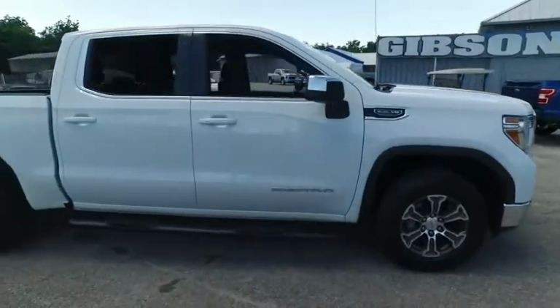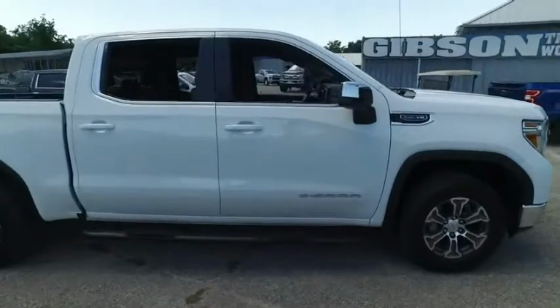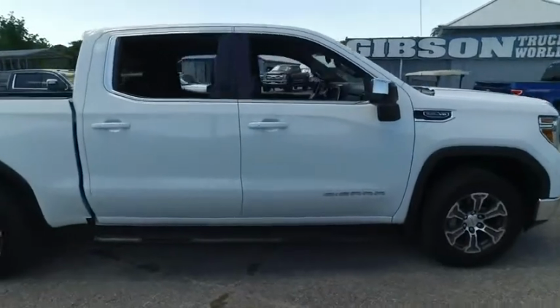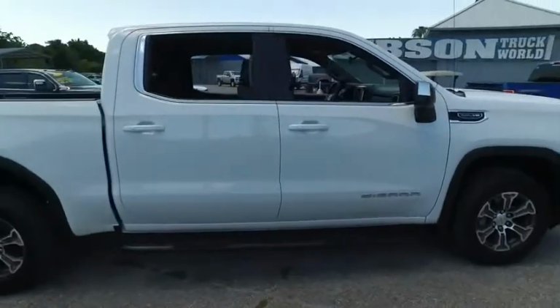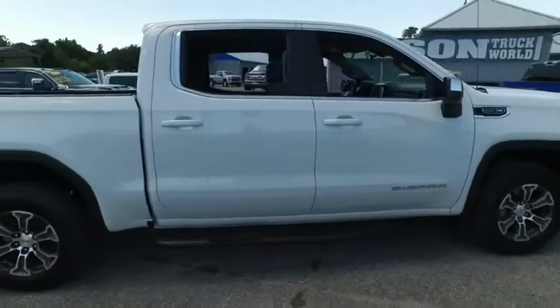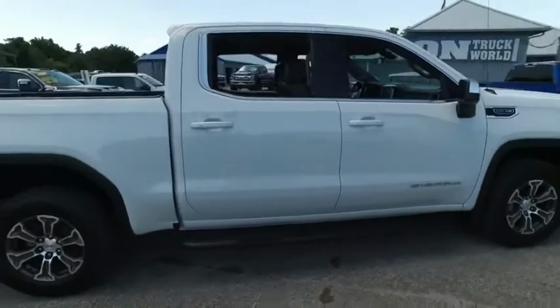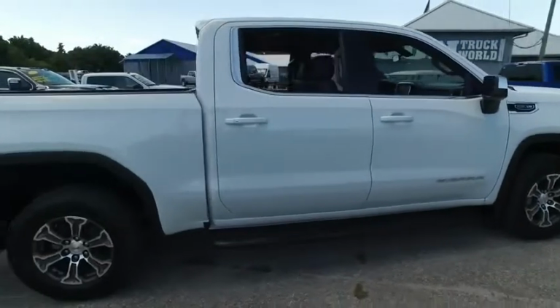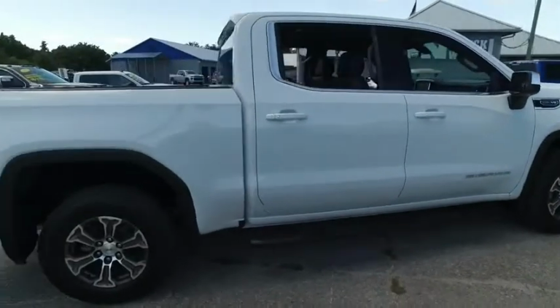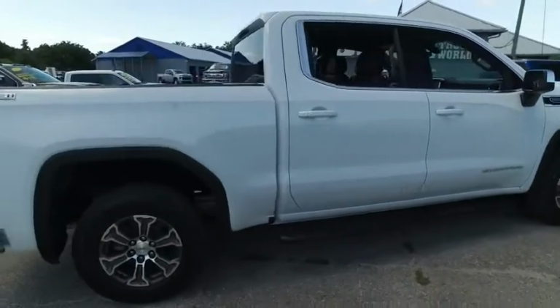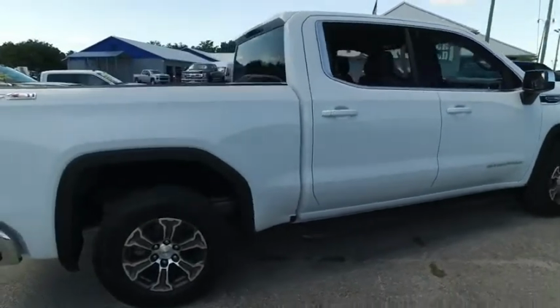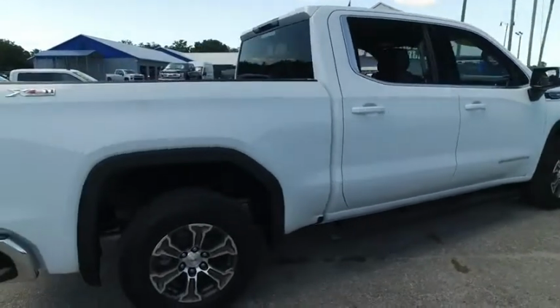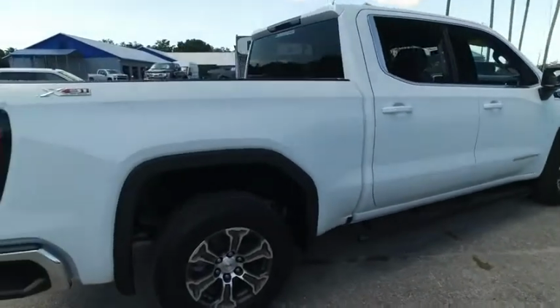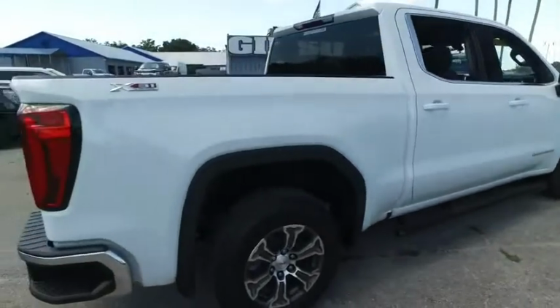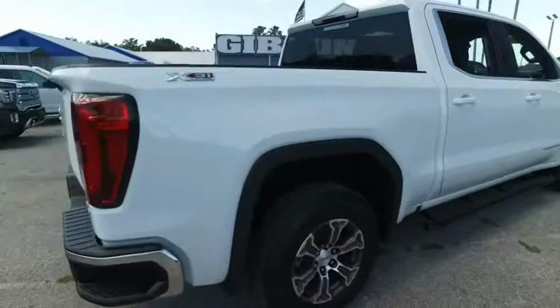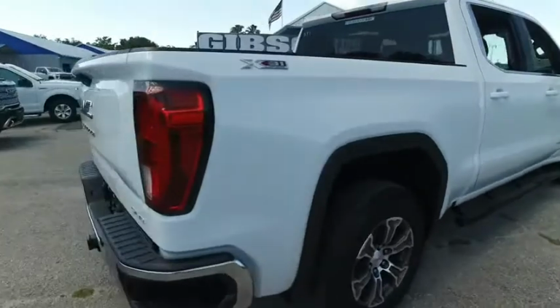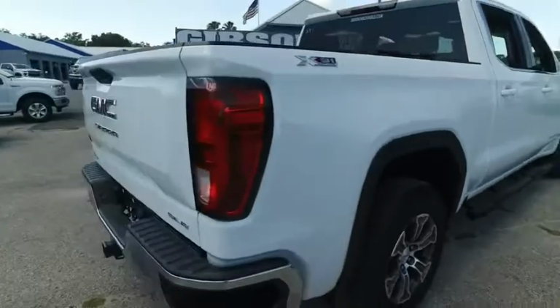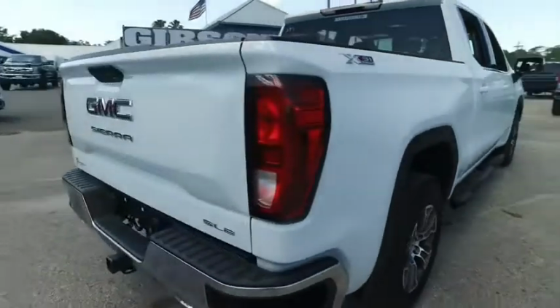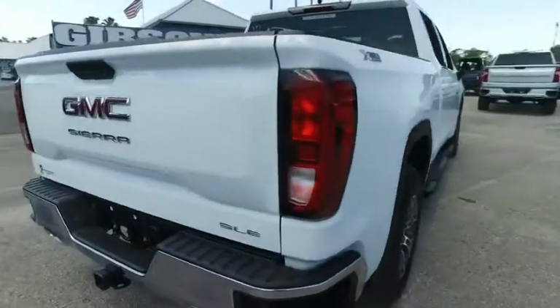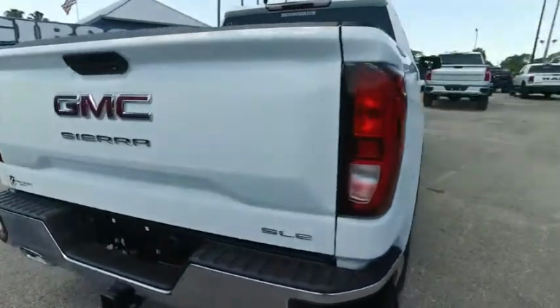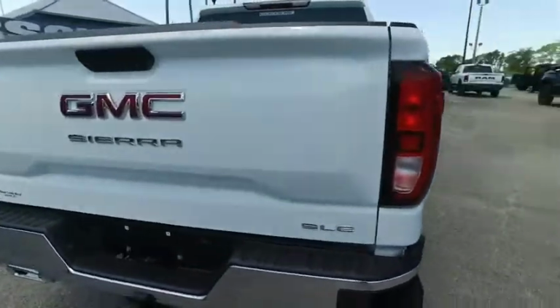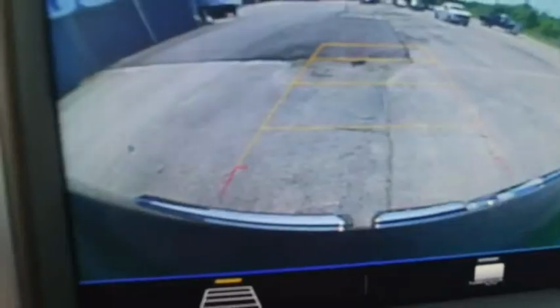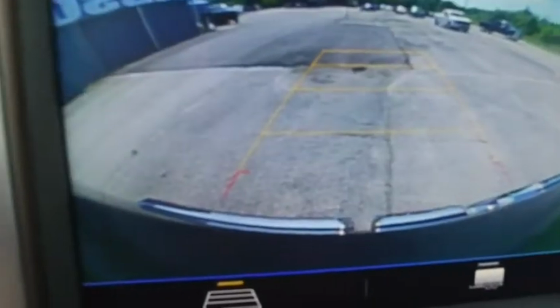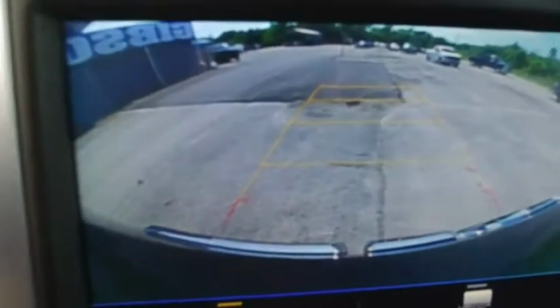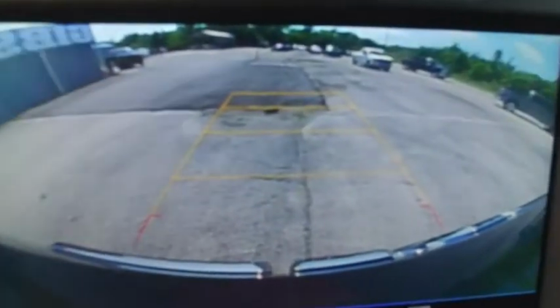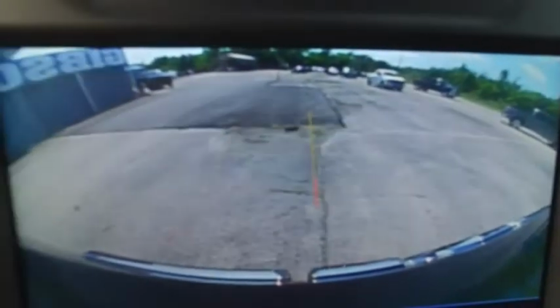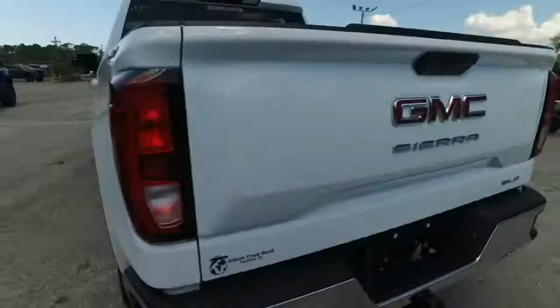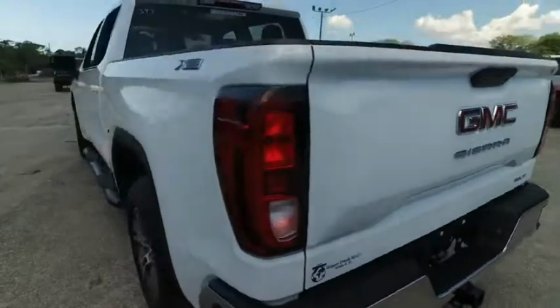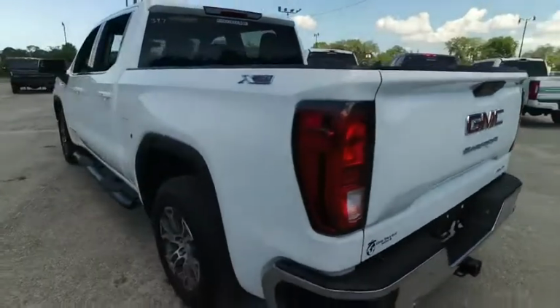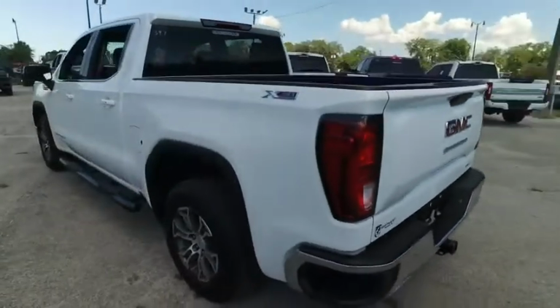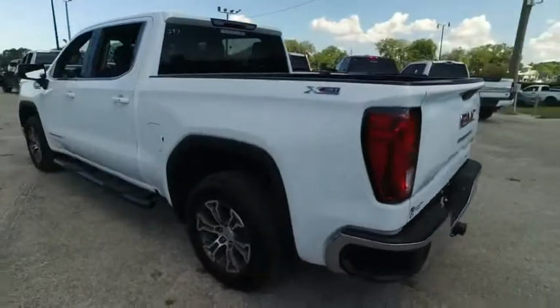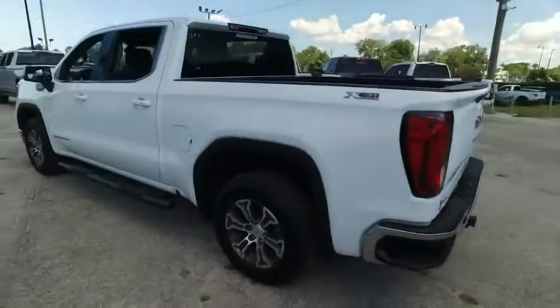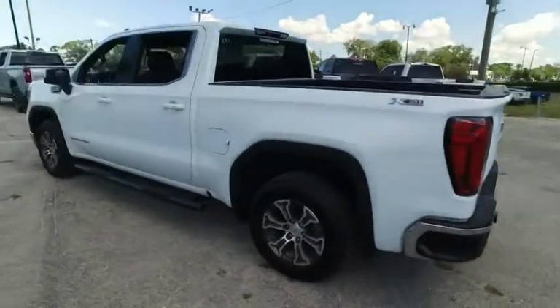Gibson Truck World is here to make everybody smile with the best, like new, pre-owned trucks on the planet. Tow package, backup camera, dual exhaust. Do not wait, do not hesitate, do not procrastinate — this beautiful truck will not last long.